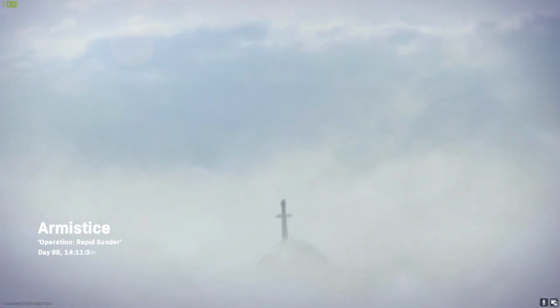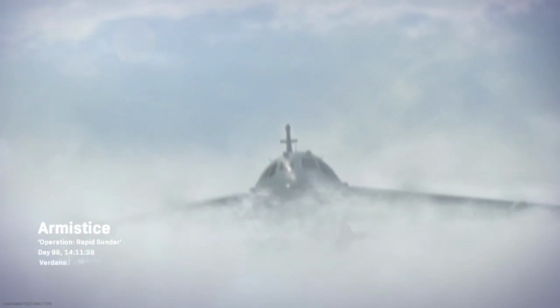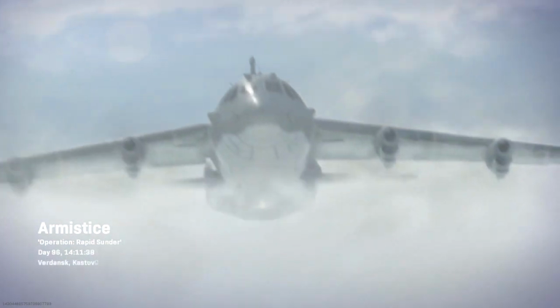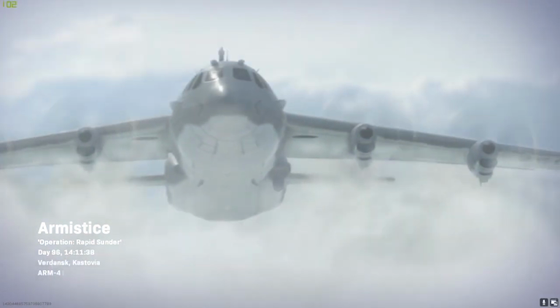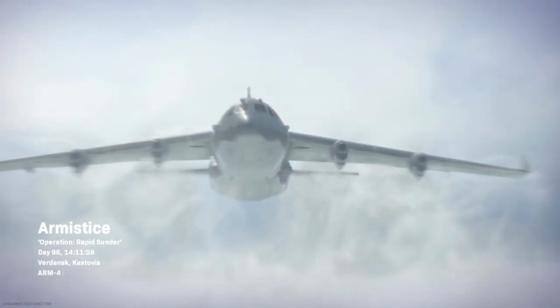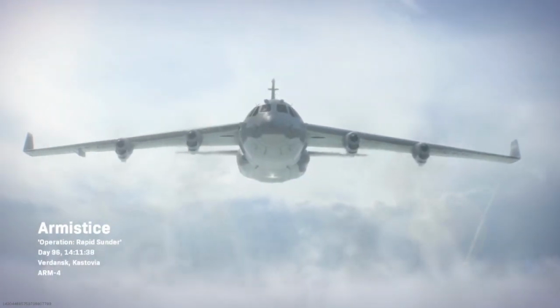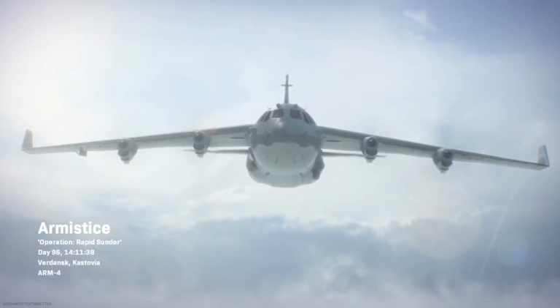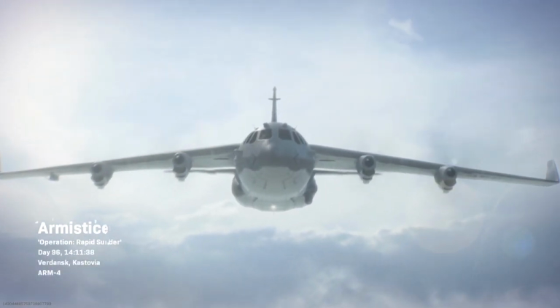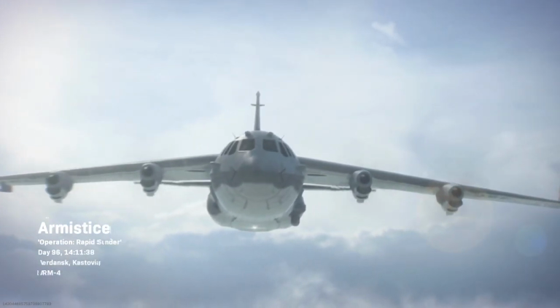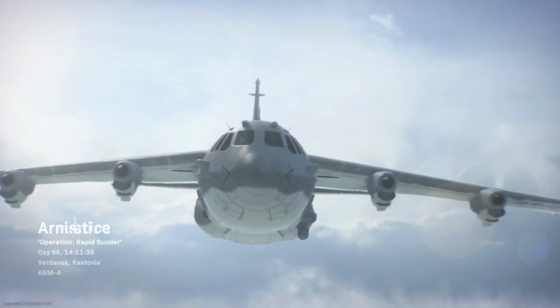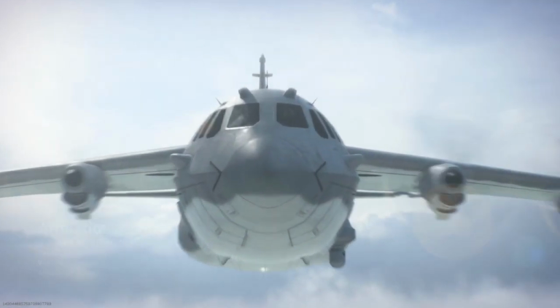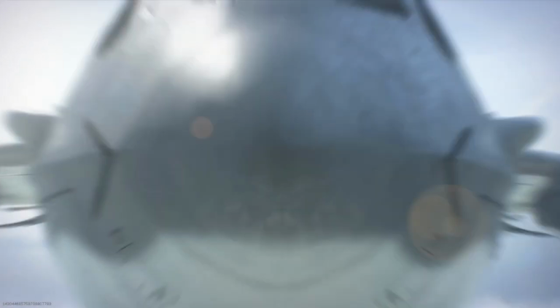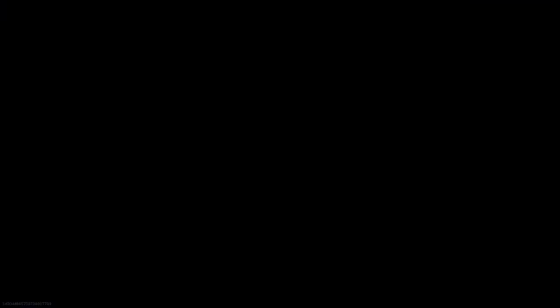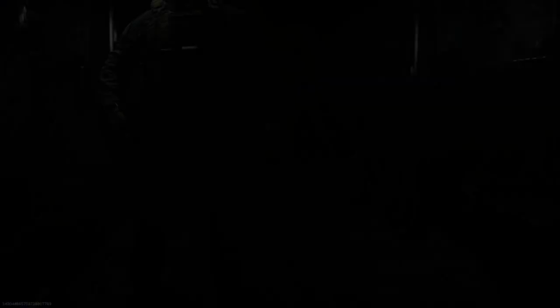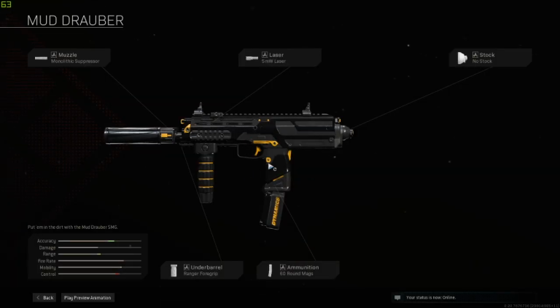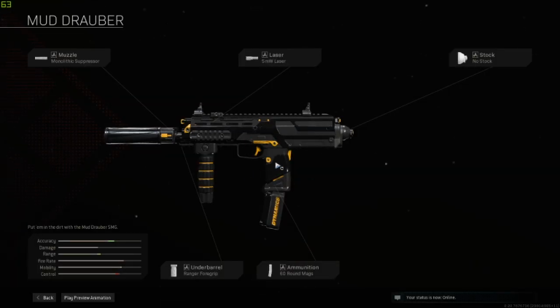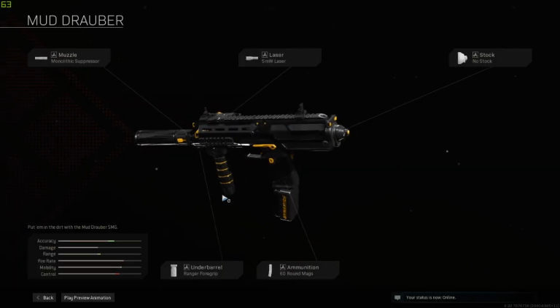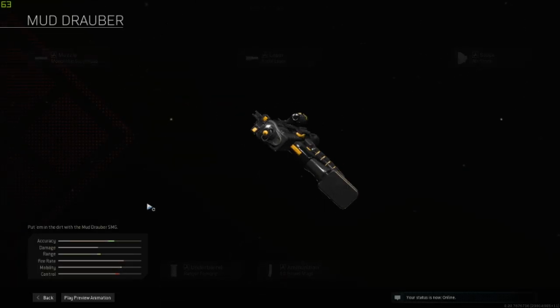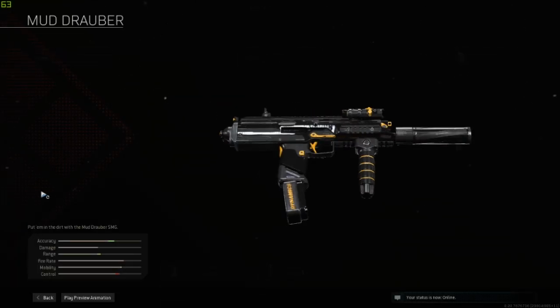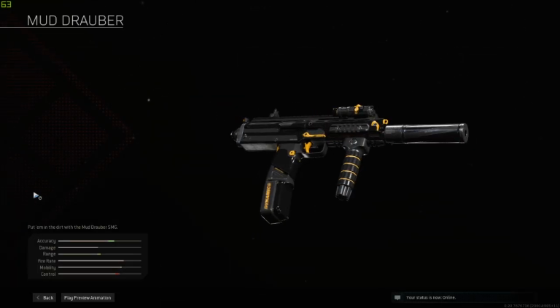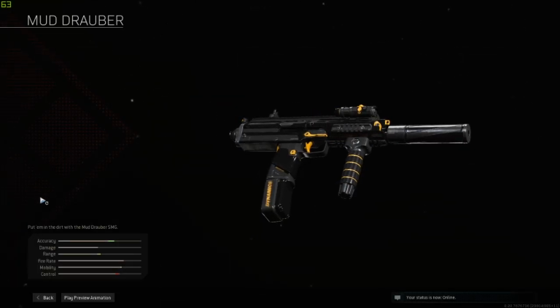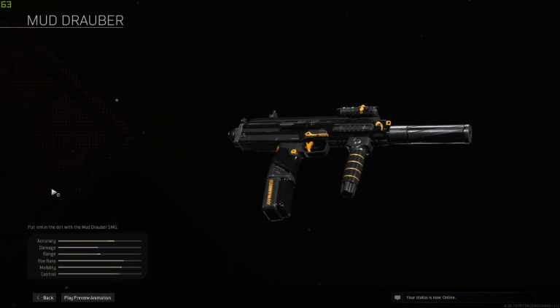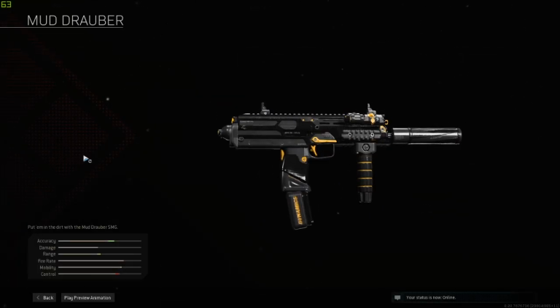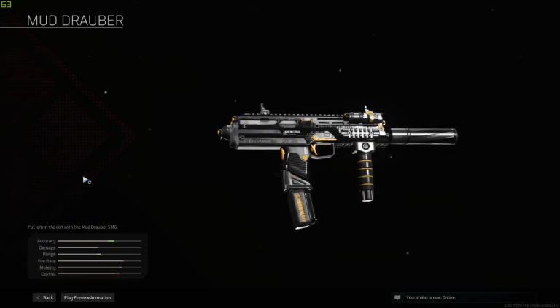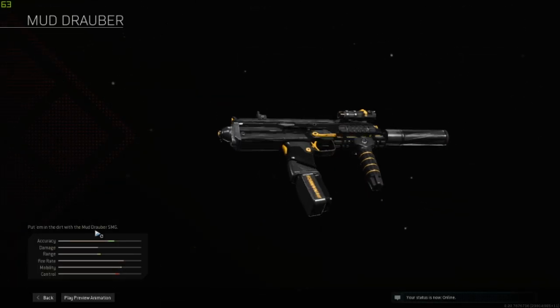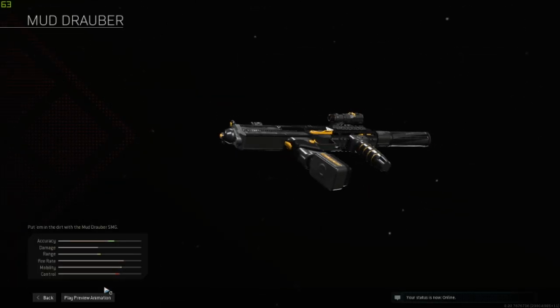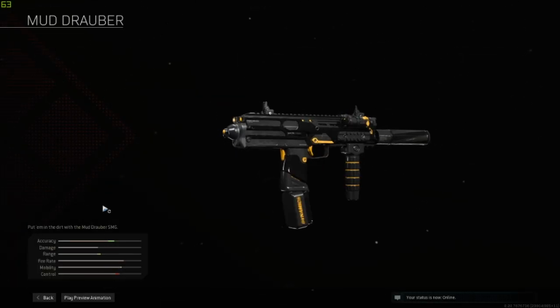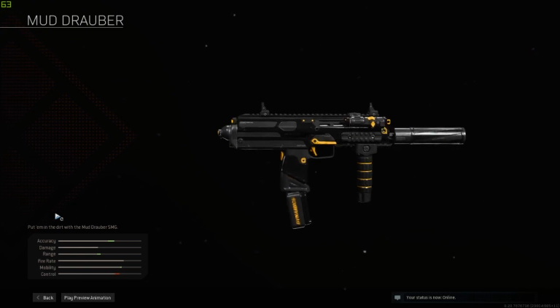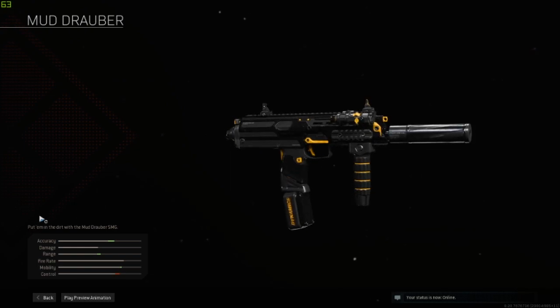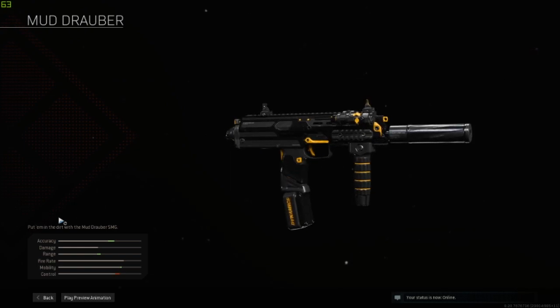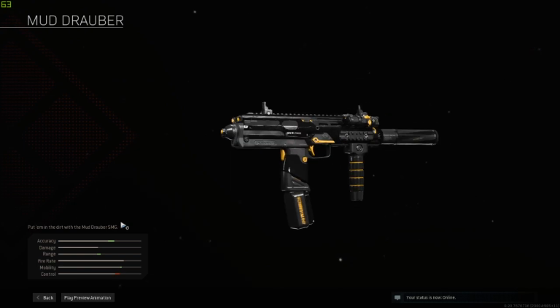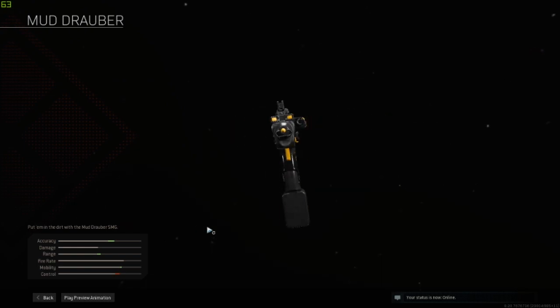What's up everyone, welcome to the channel. Today I'm going to tell you how you can complete the Bunker 11 Easter egg and get that spicy MP7 blueprint Mud Dropper the easy way.